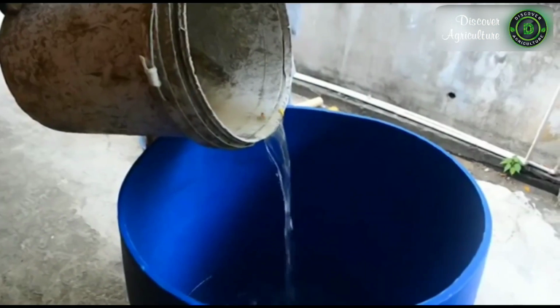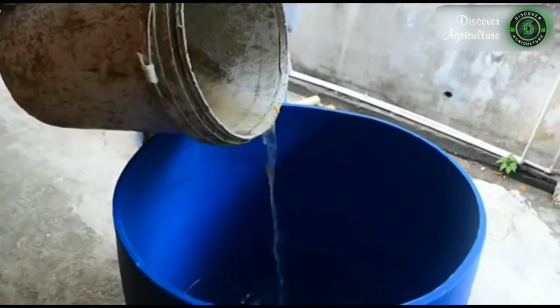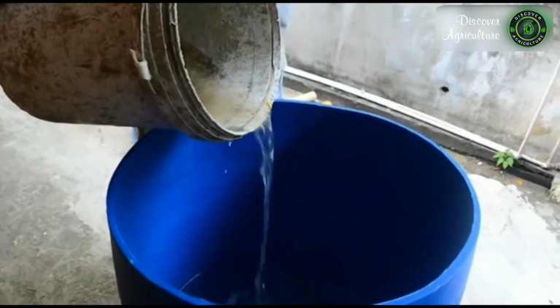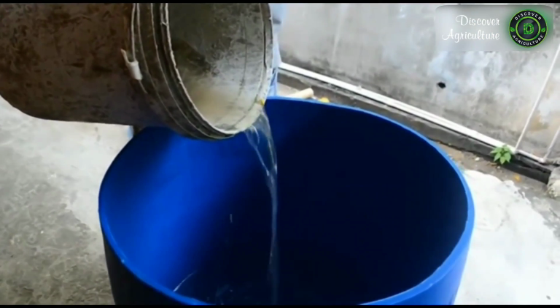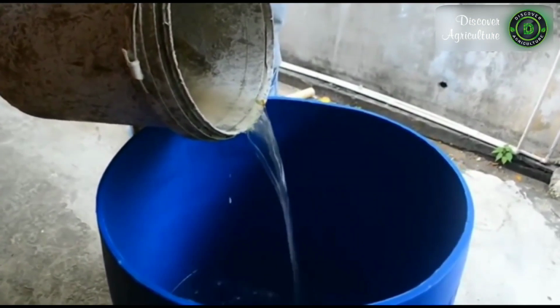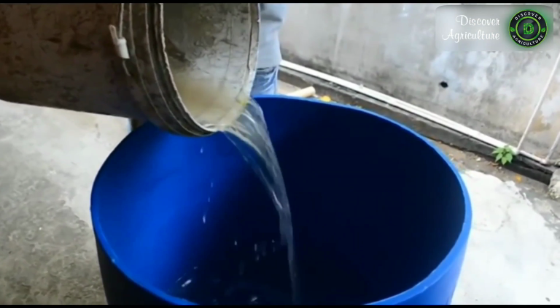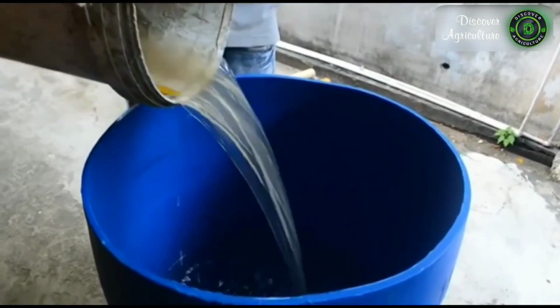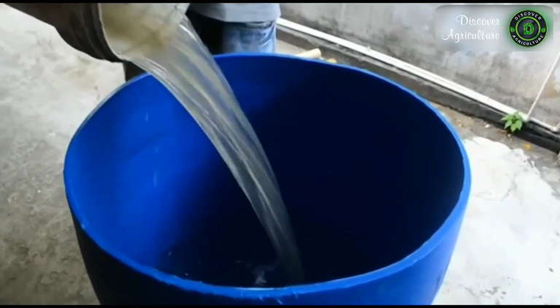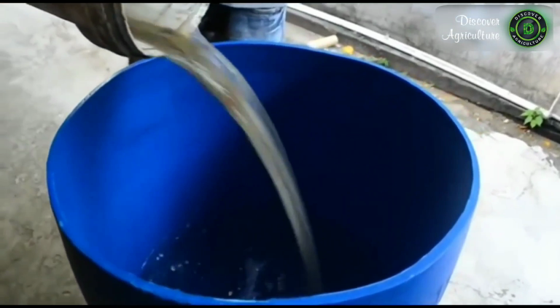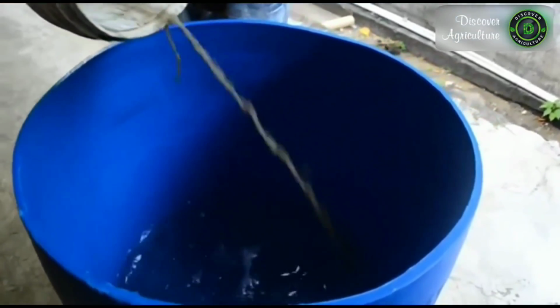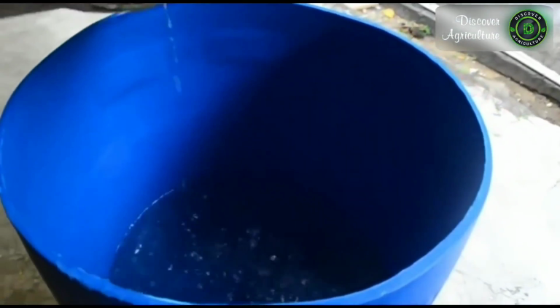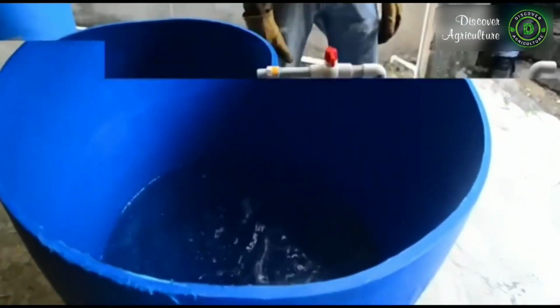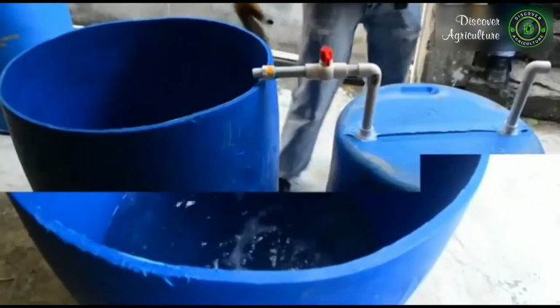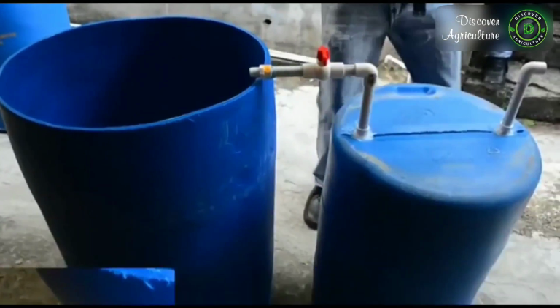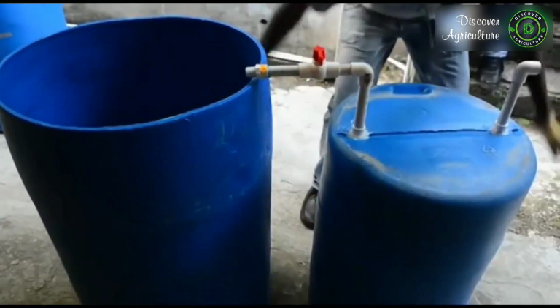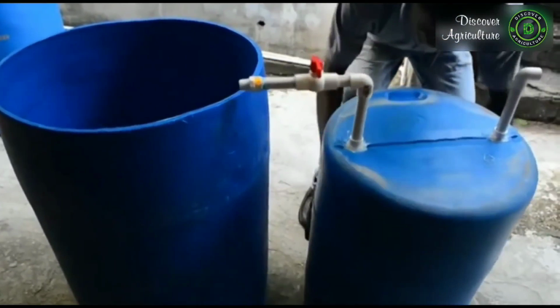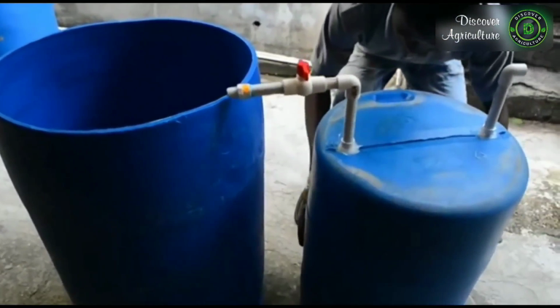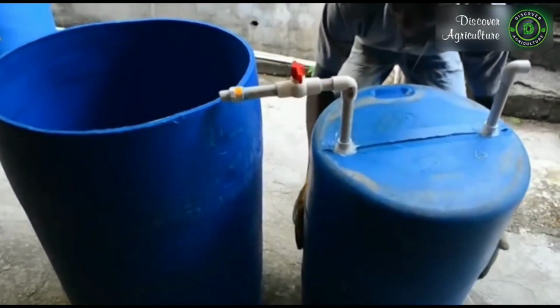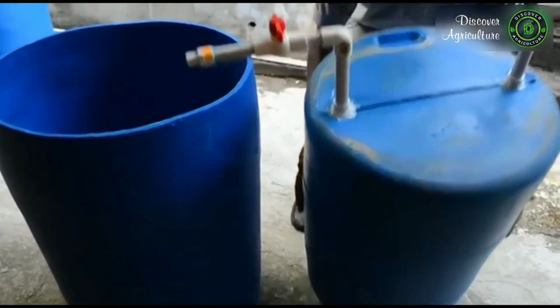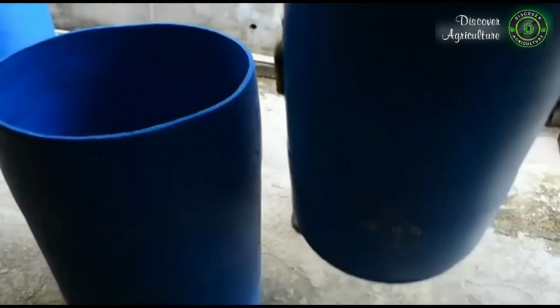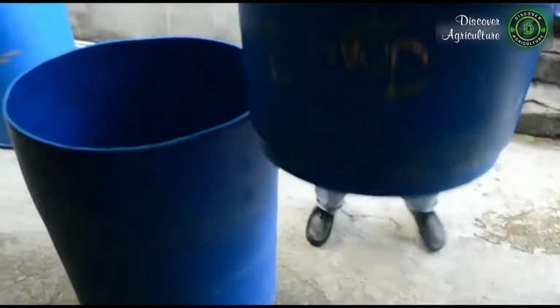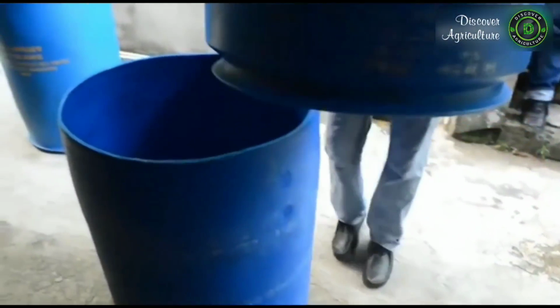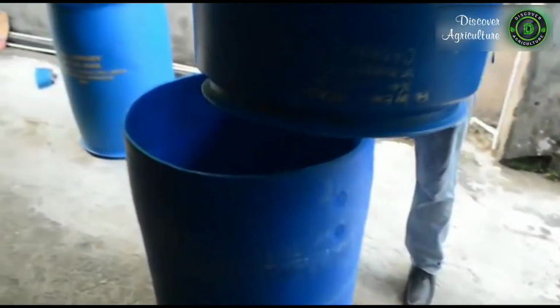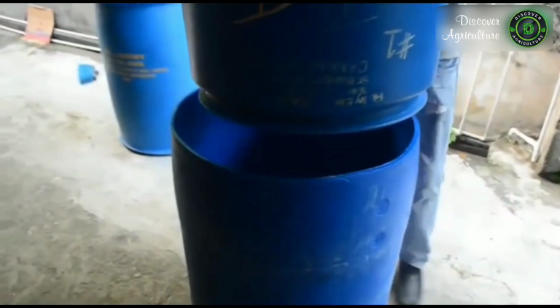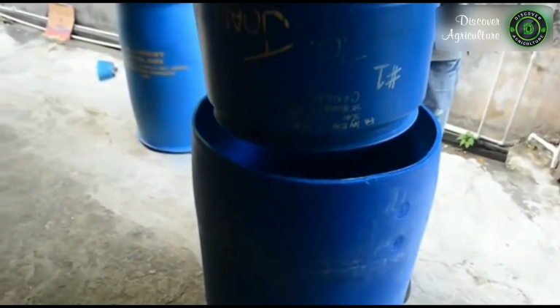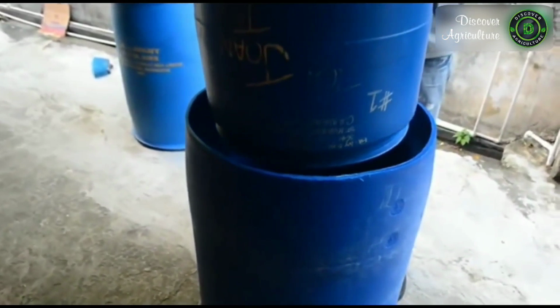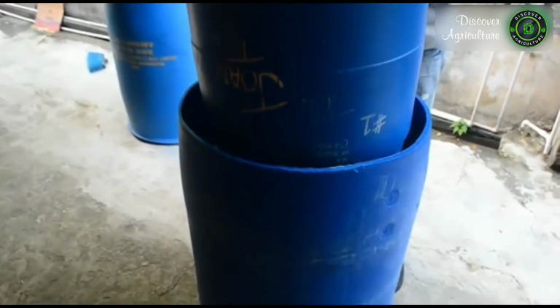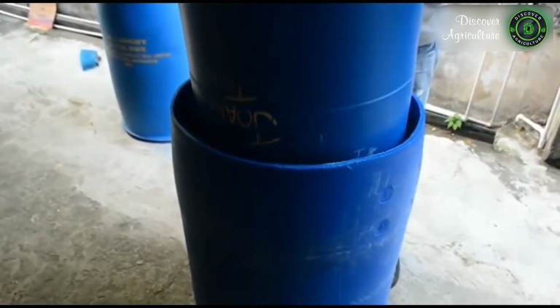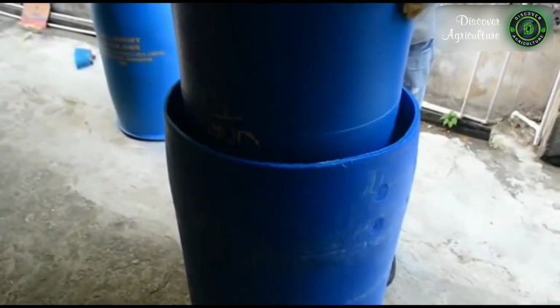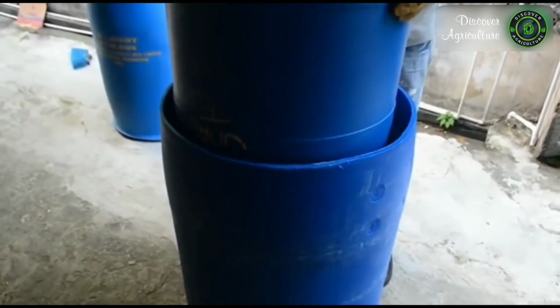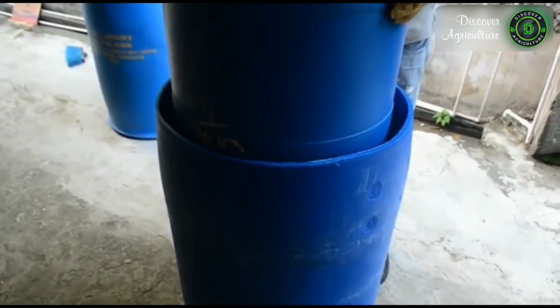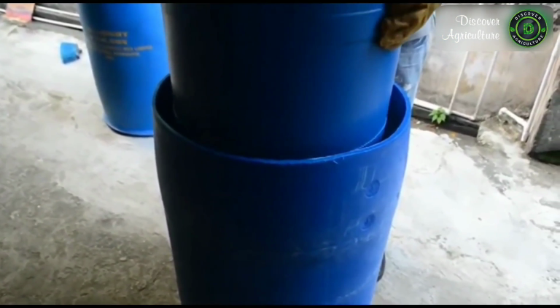Fill barrel three up to 60% with water, then place barrel two inside of barrel three. Note that the top of barrel two should be placed downward inside of barrel three.